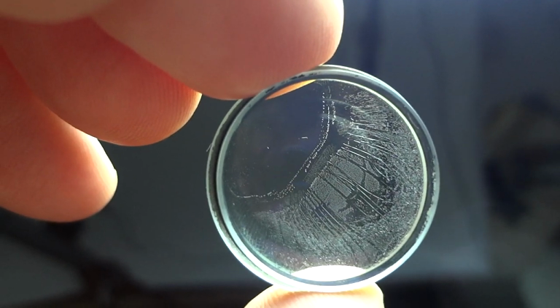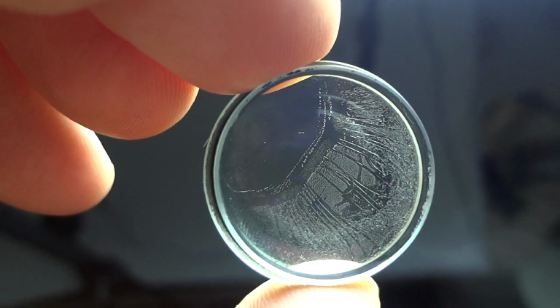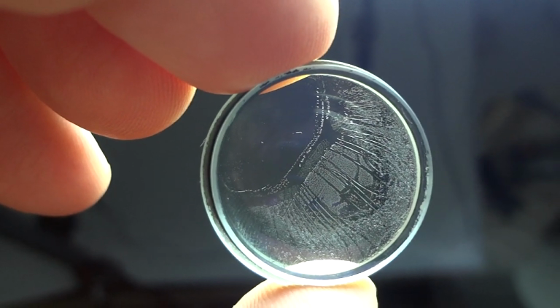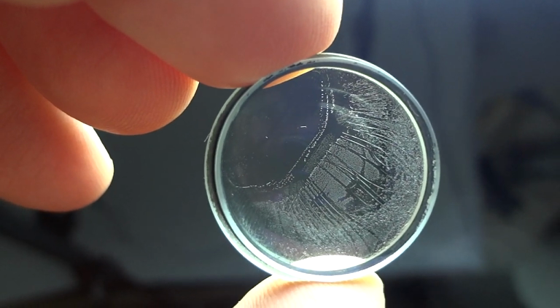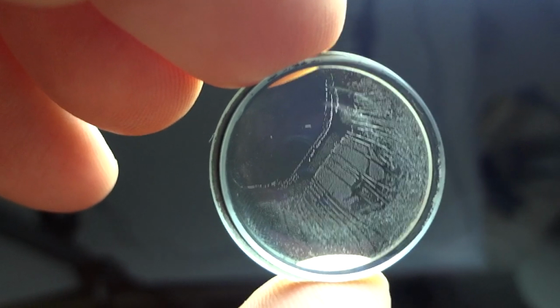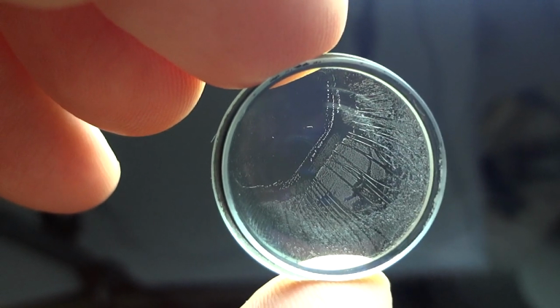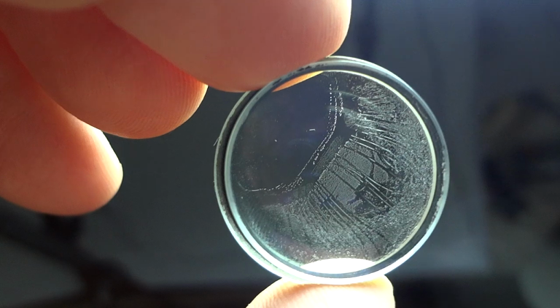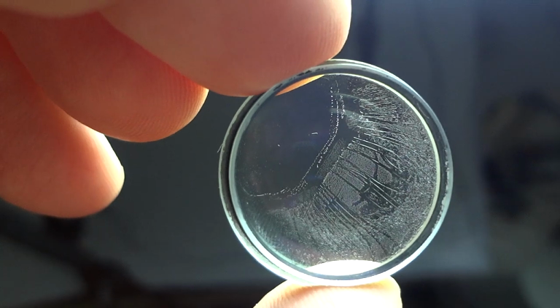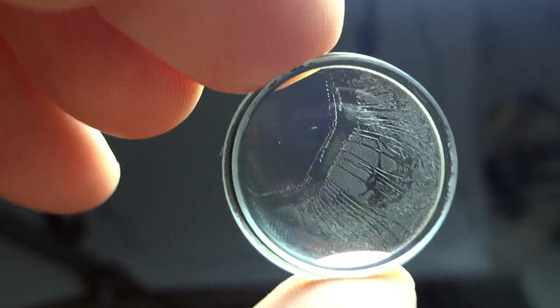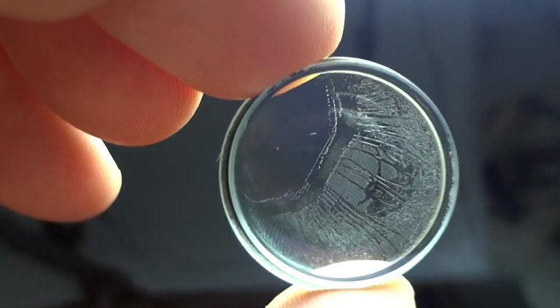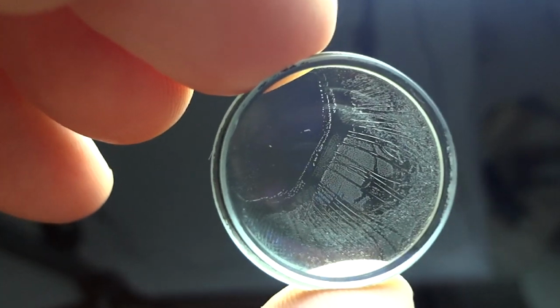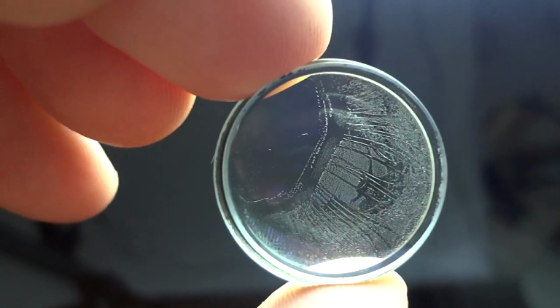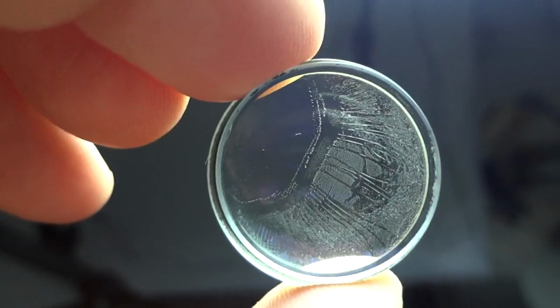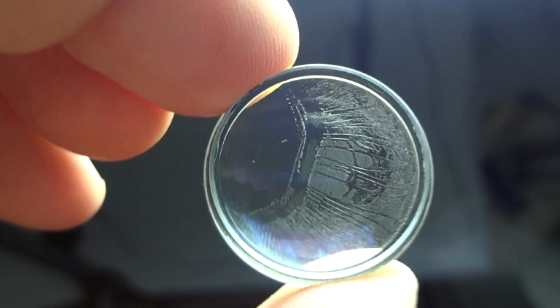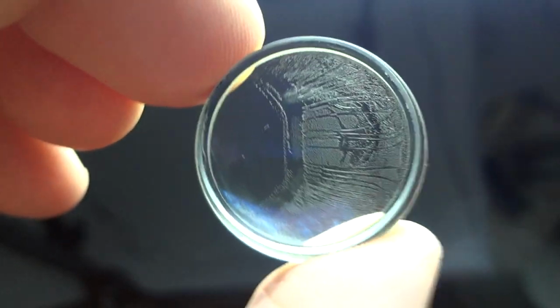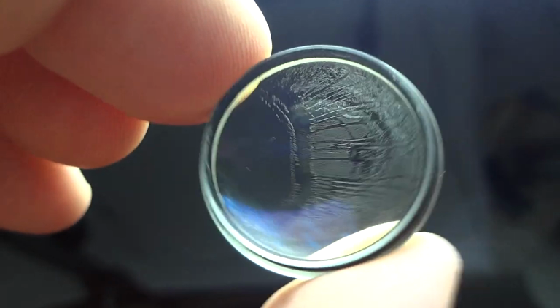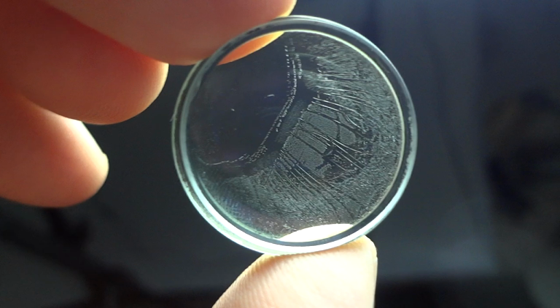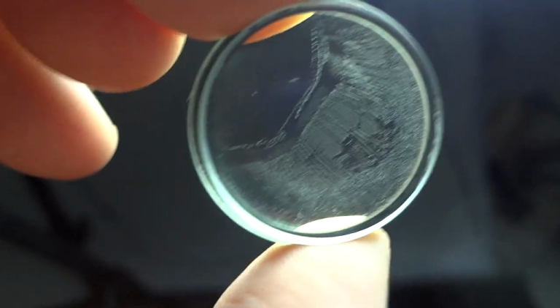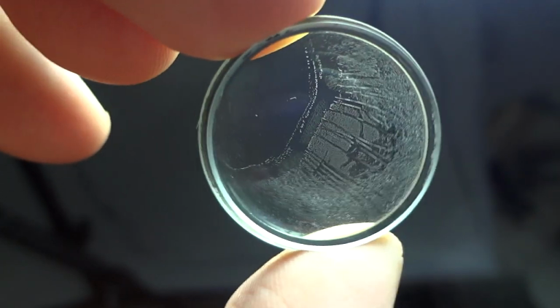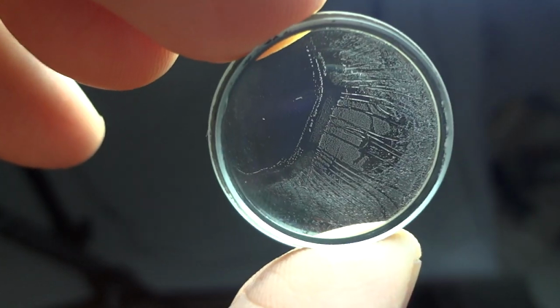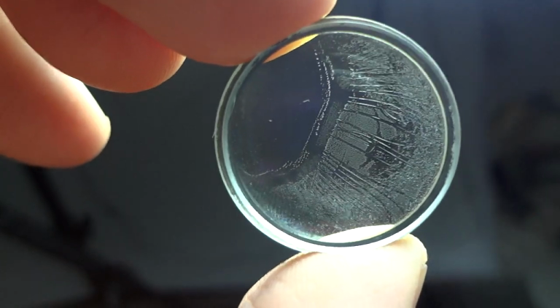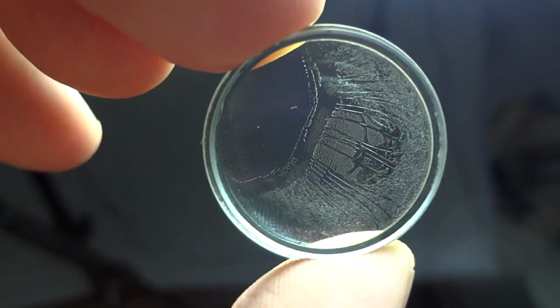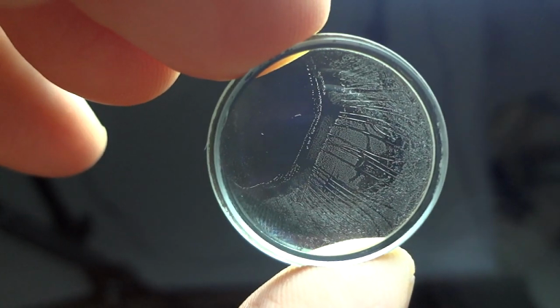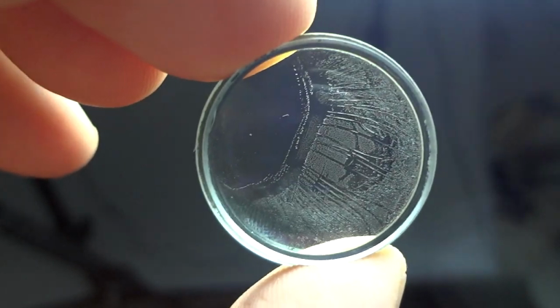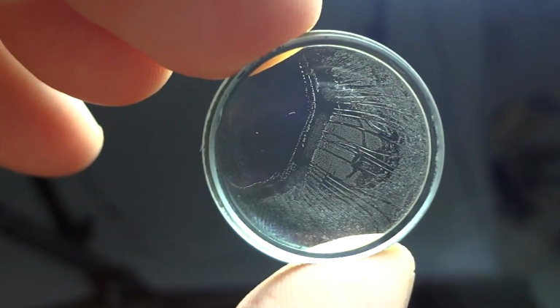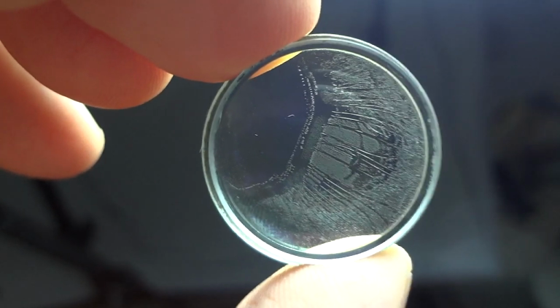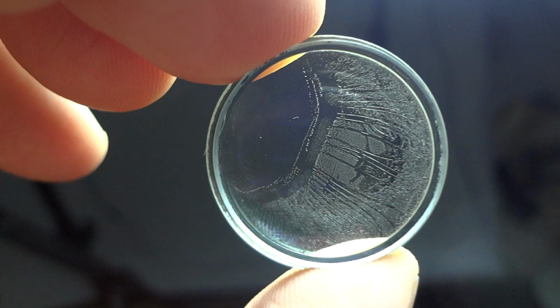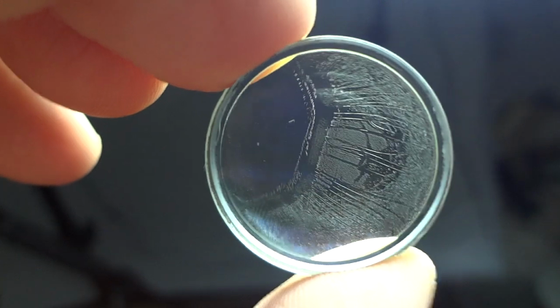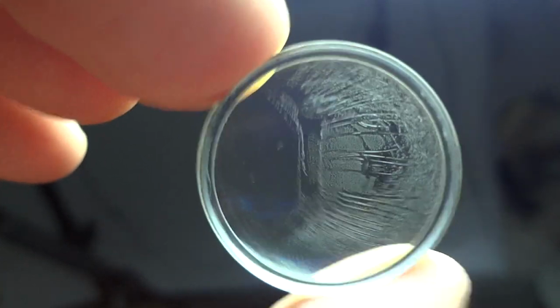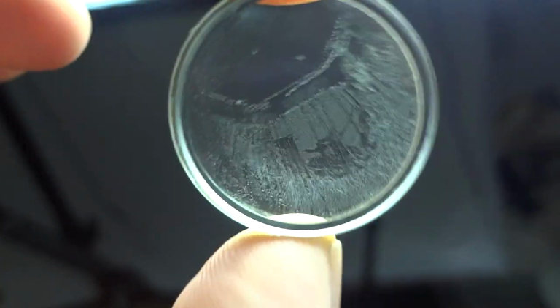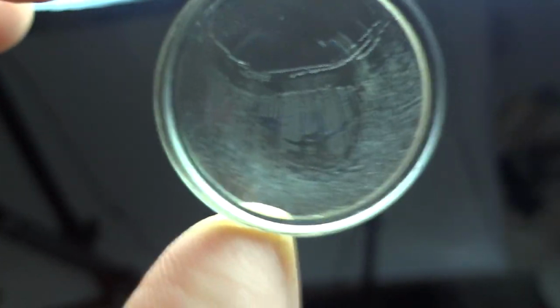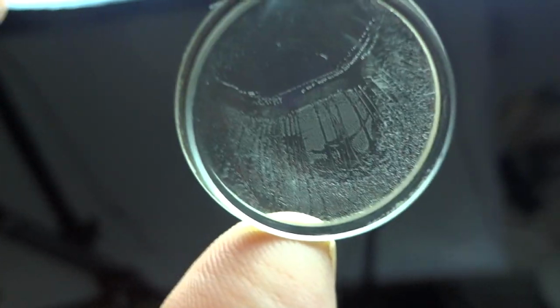It's a real problem to get these apart and then re-glue them back together. If you know what a soft focus filter looks like, this is exactly what balsam separation will do to your images.